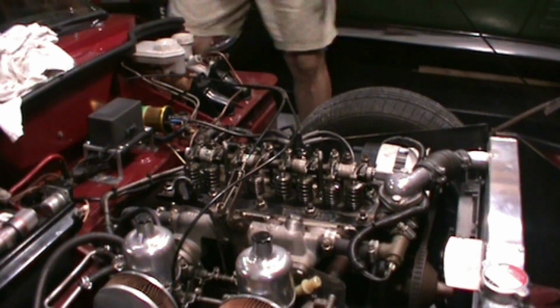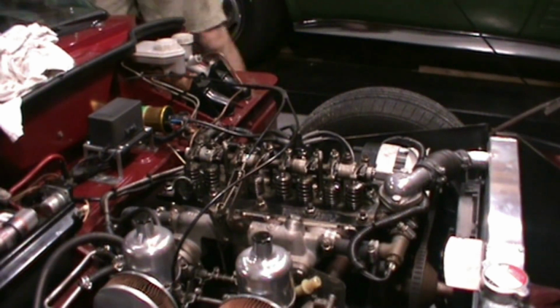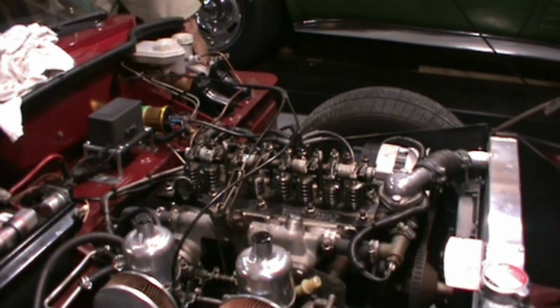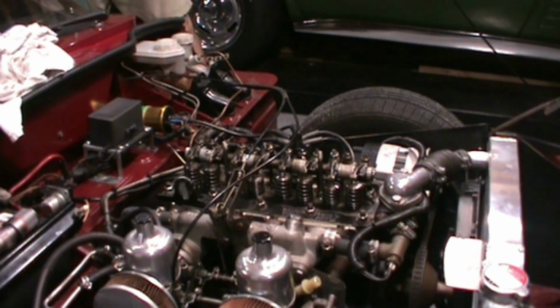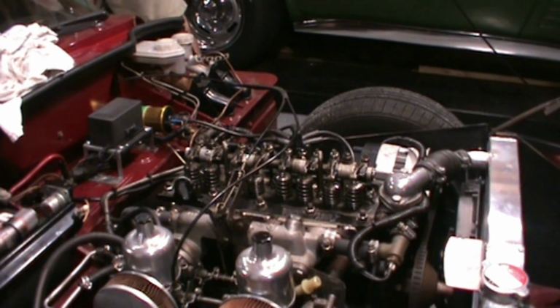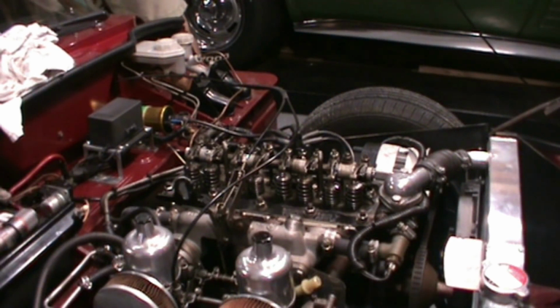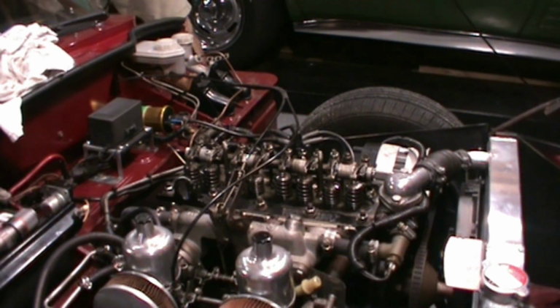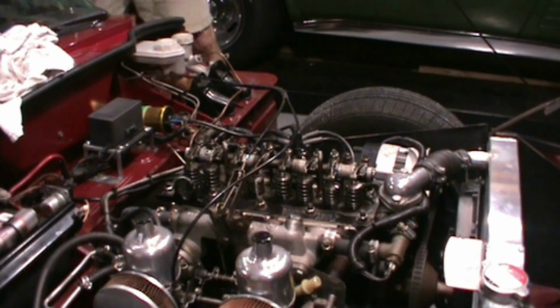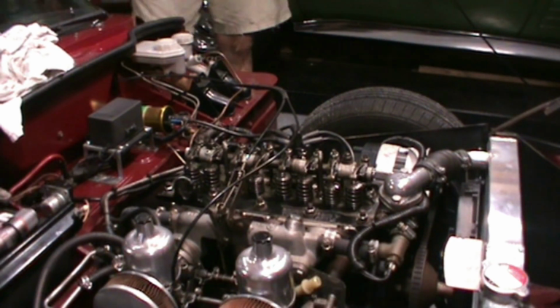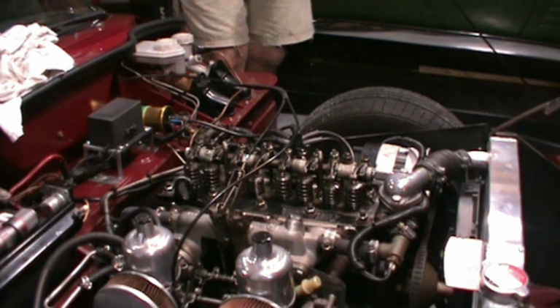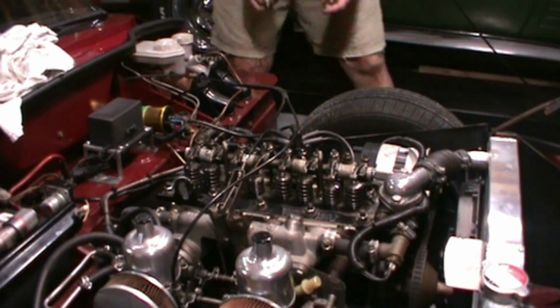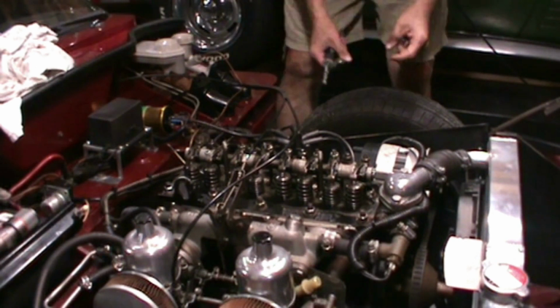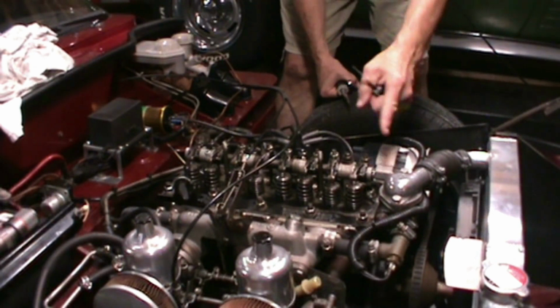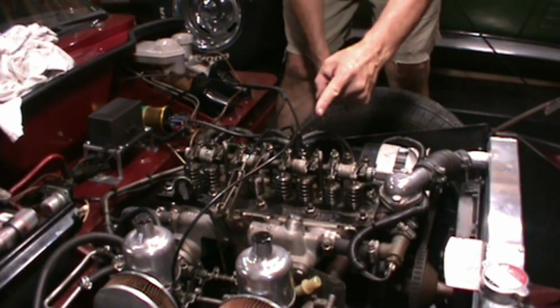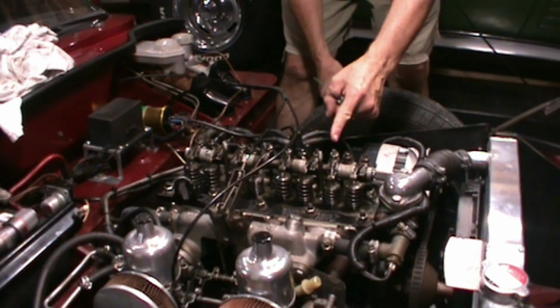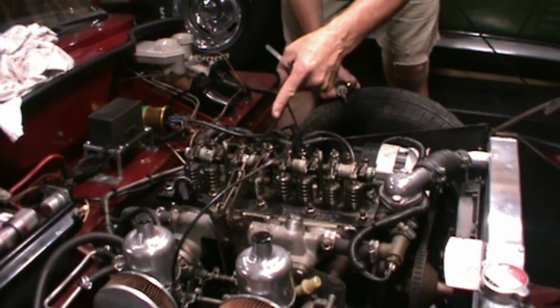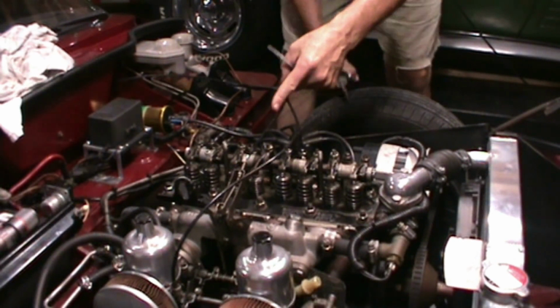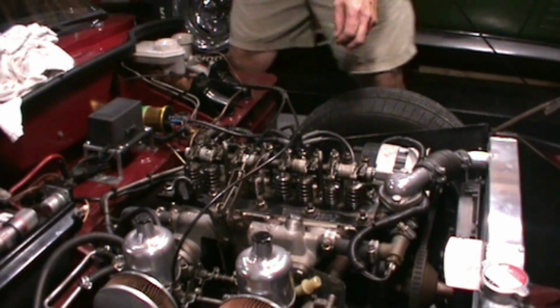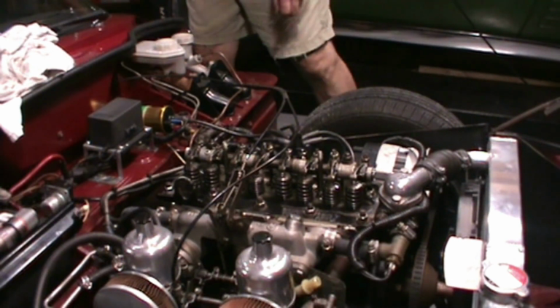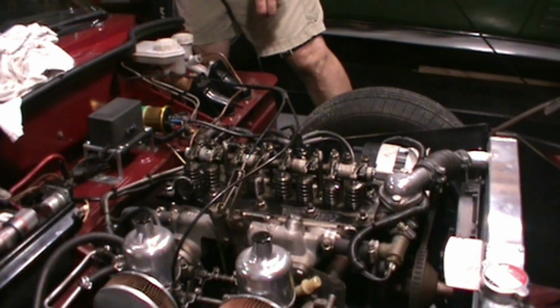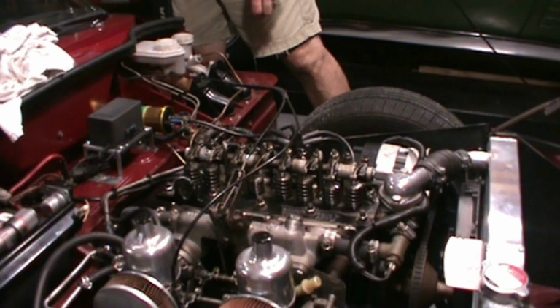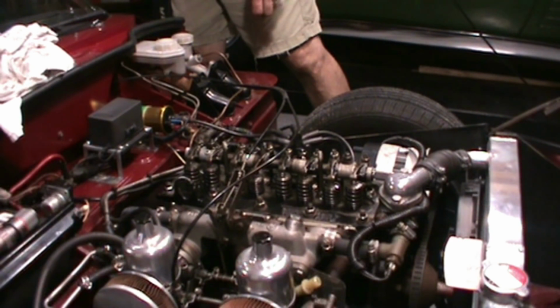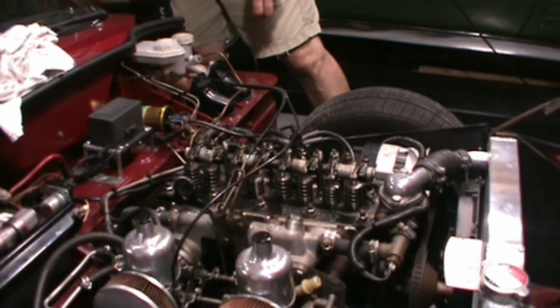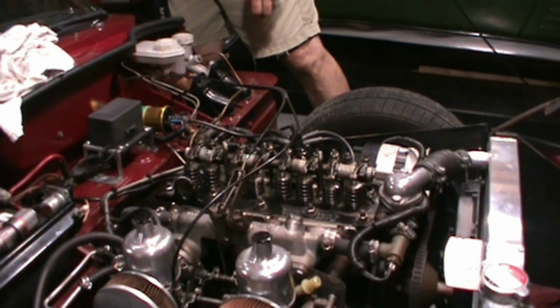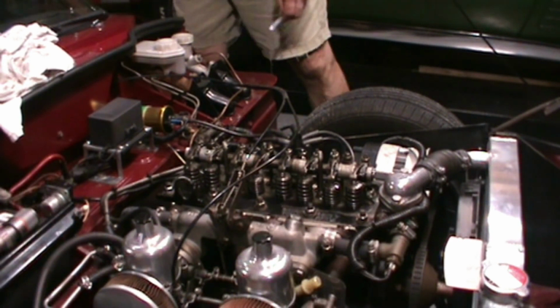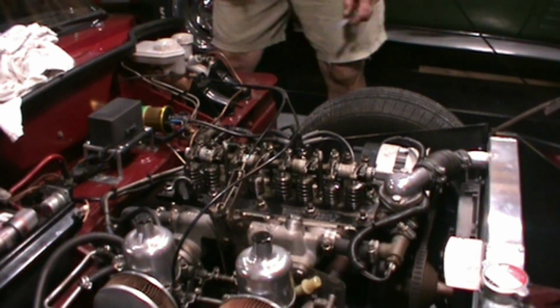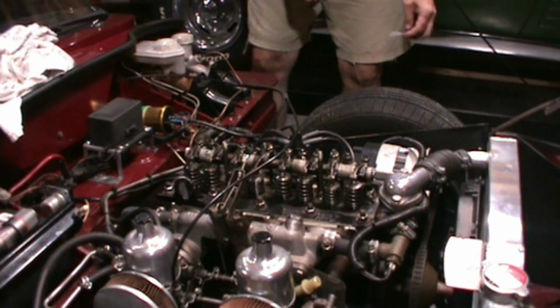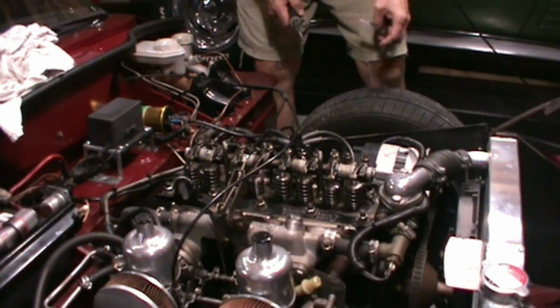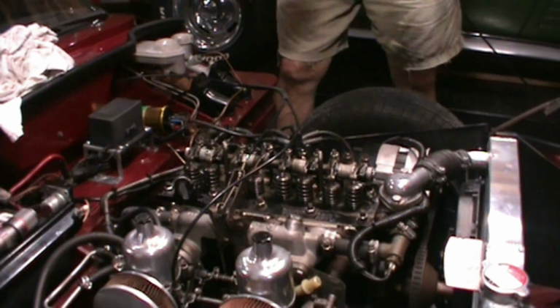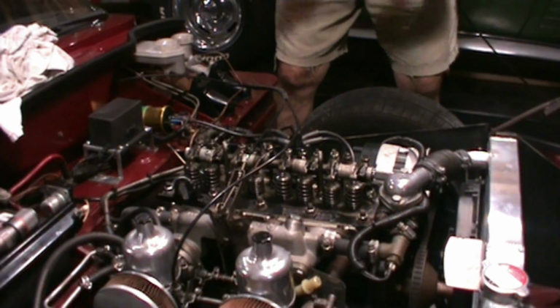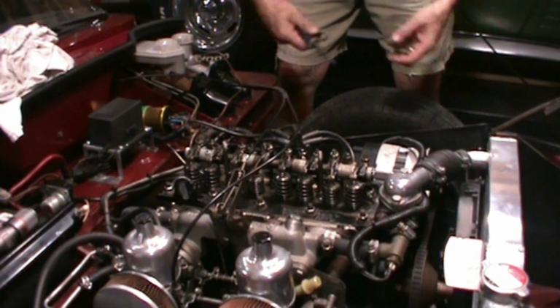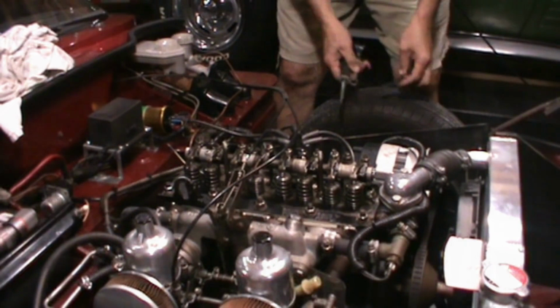The next valve will be number five with number four exhaust. So I'm doing one, three, five, and then I'll do two, eight, six, four, and seven. I just repeat that over and over again.